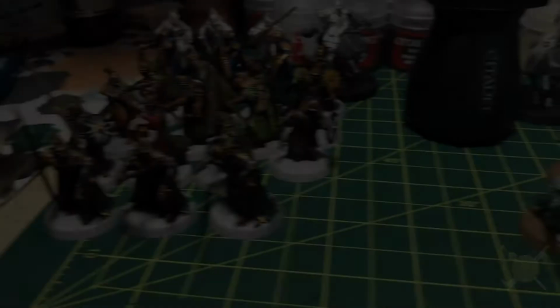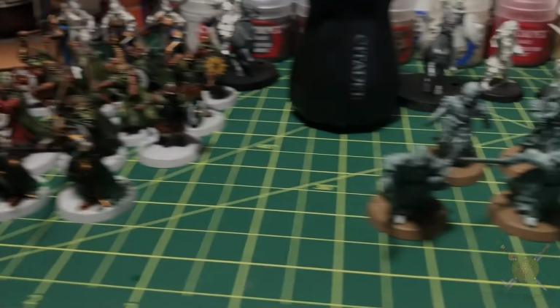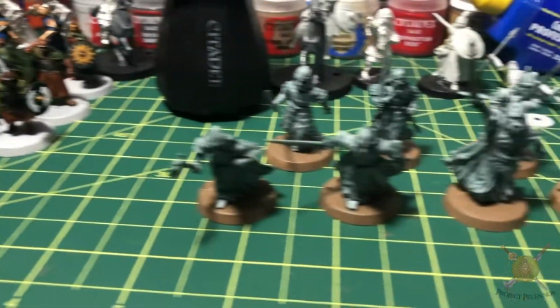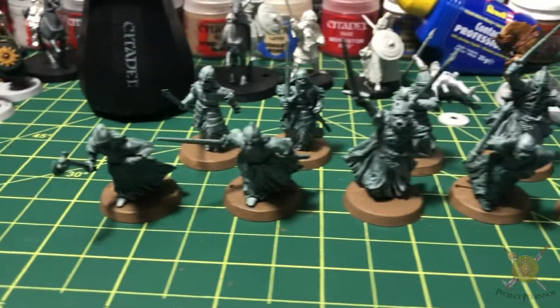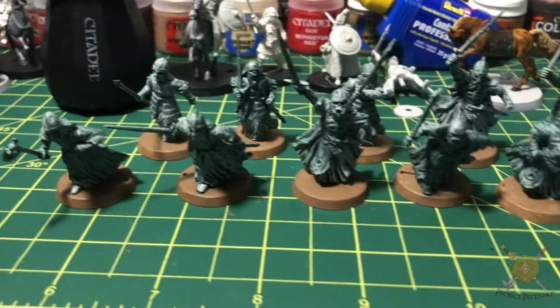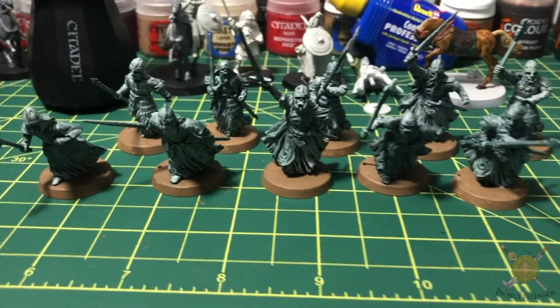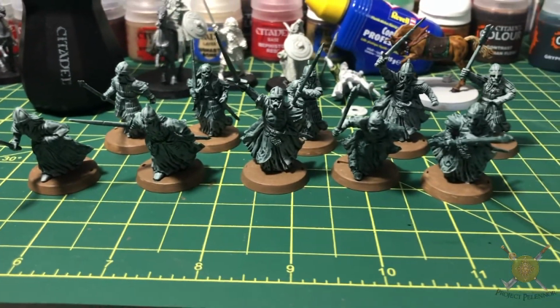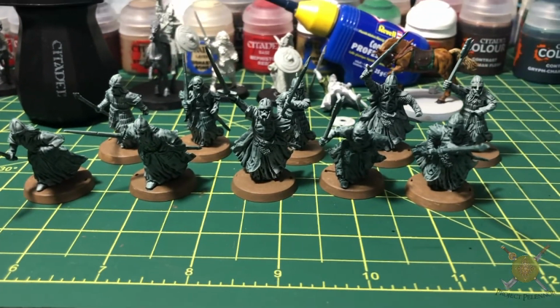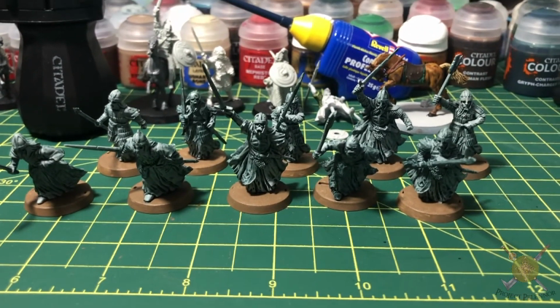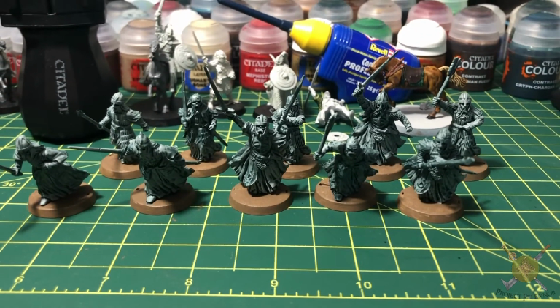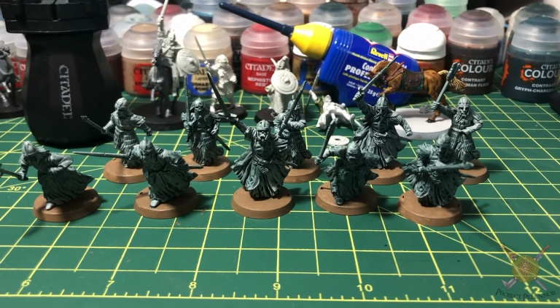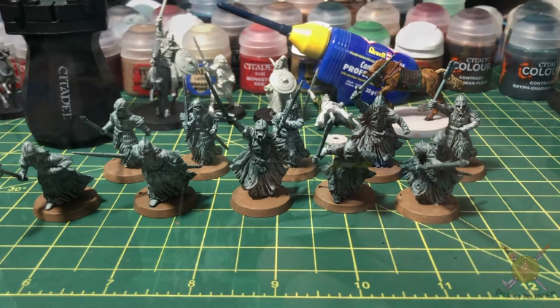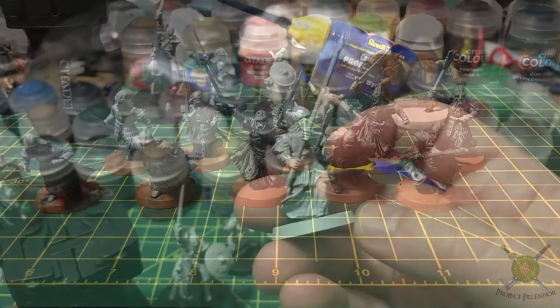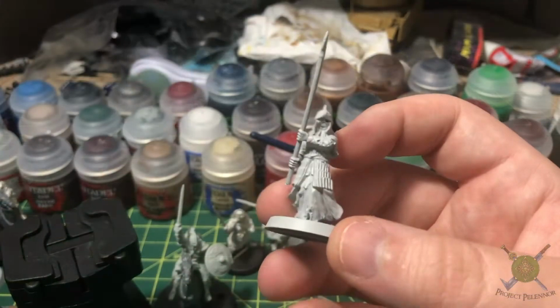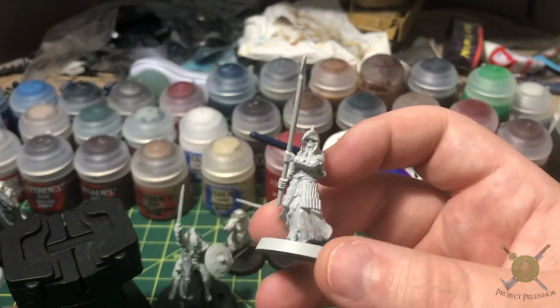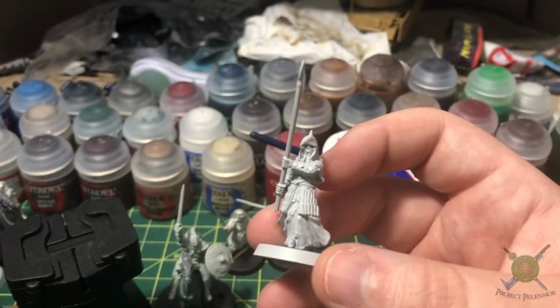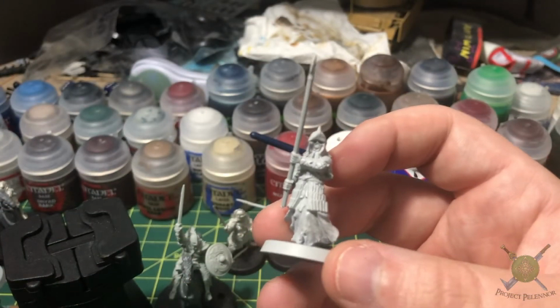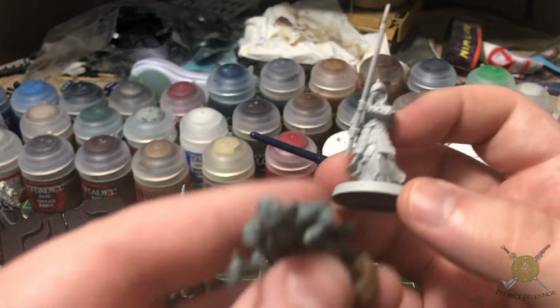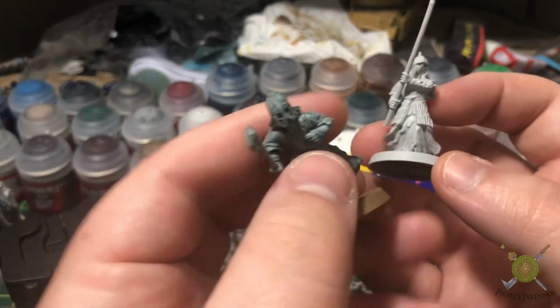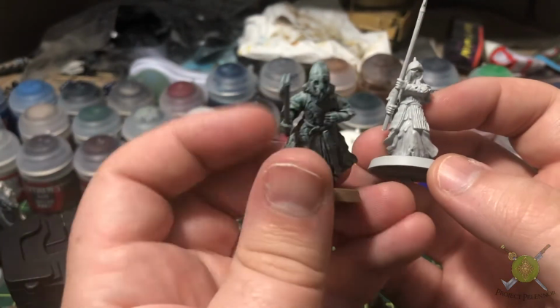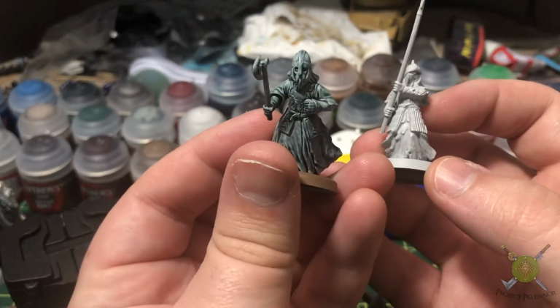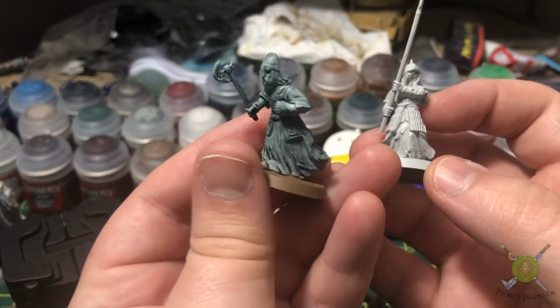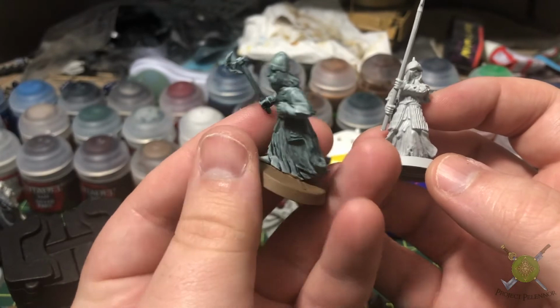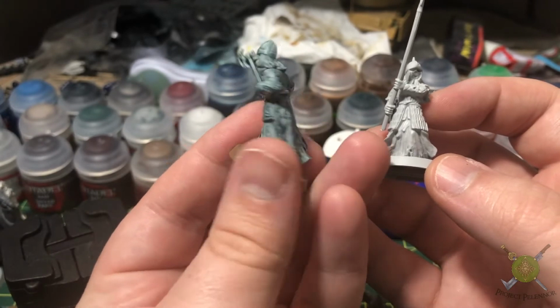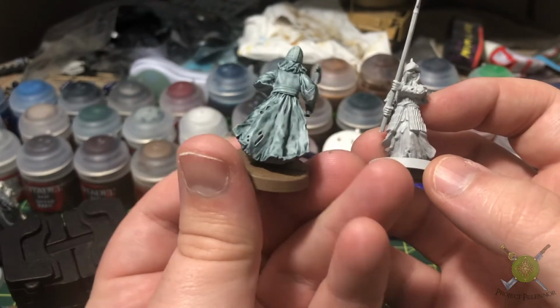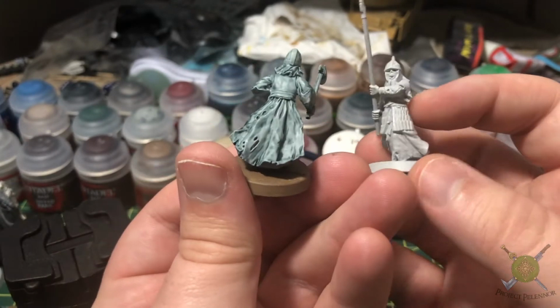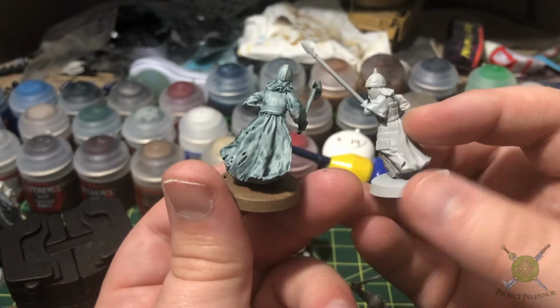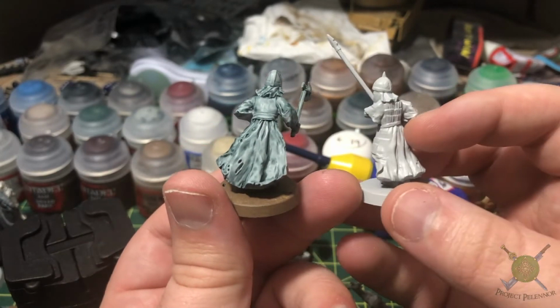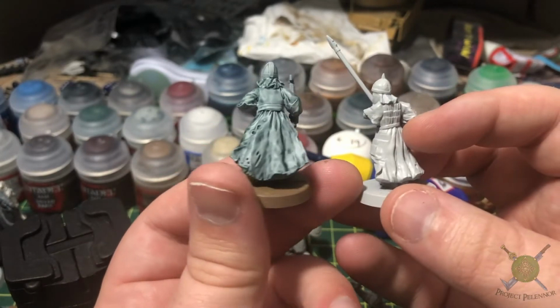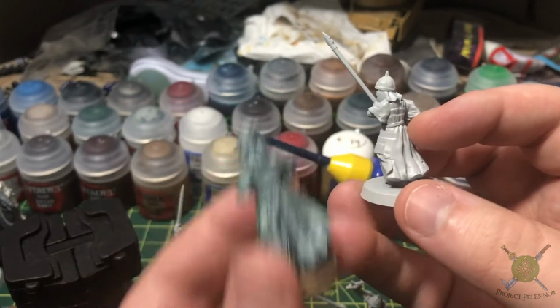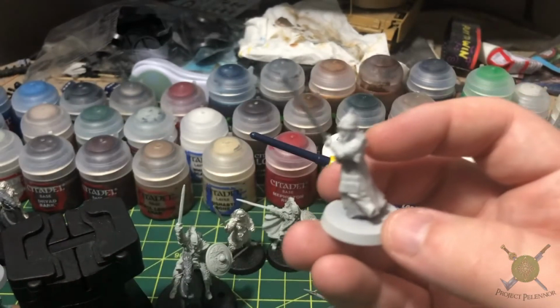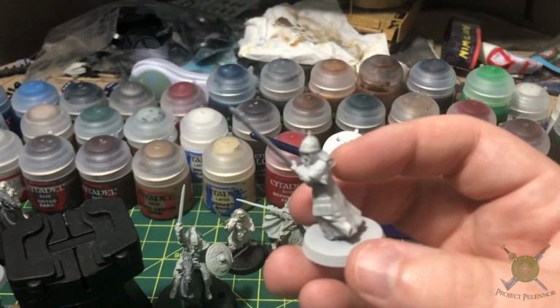Hey everyone, Sean here with a Project Pelennor mini update. Today I'll be painting some of the Warriors of the Dead models for the project. As promised, I do have some time lapses here to show you how, and I found a technique that I really, really like.